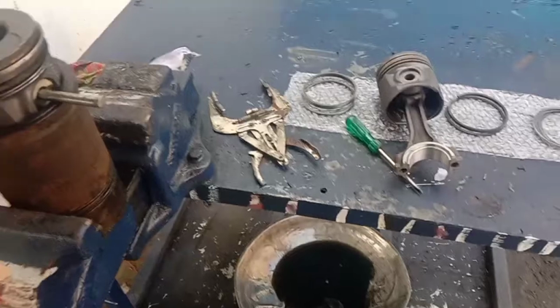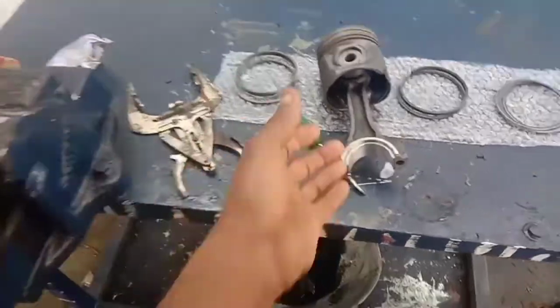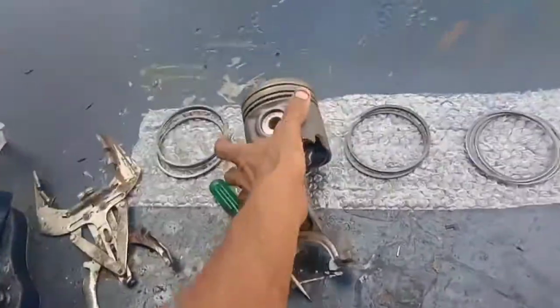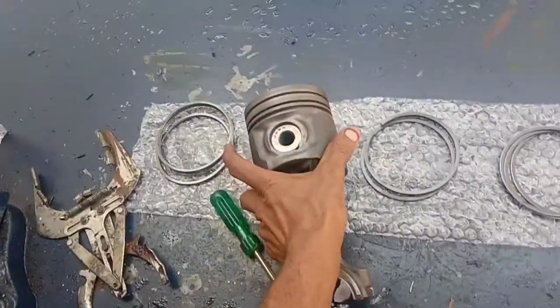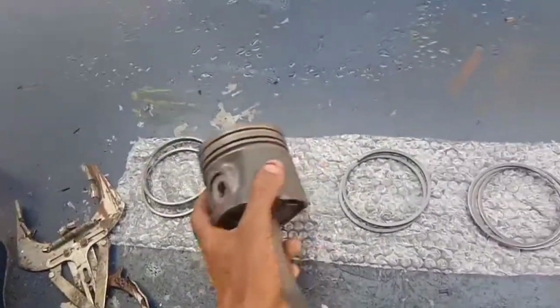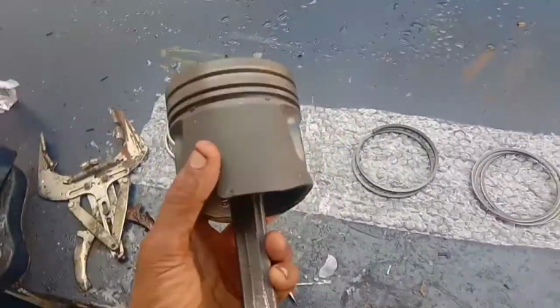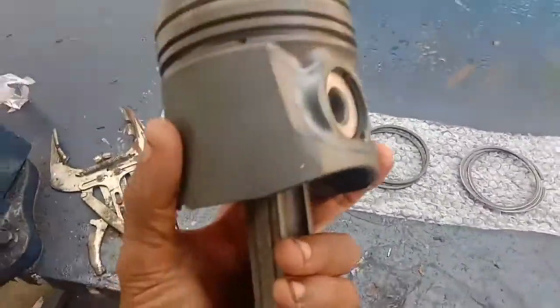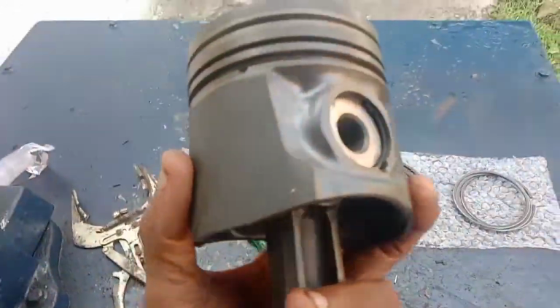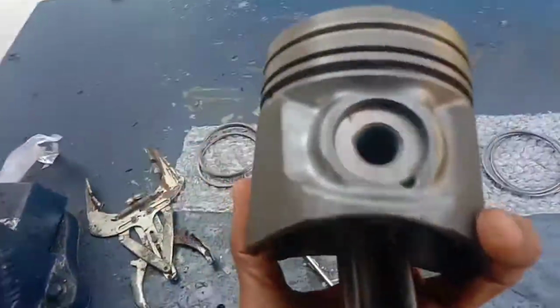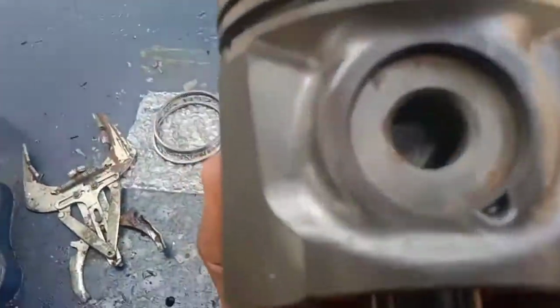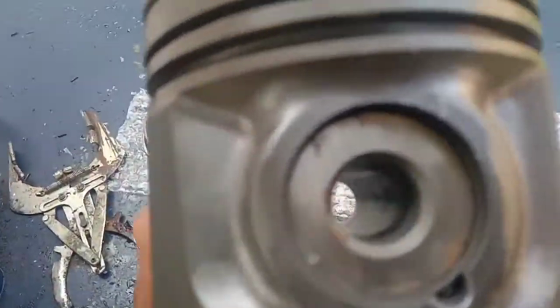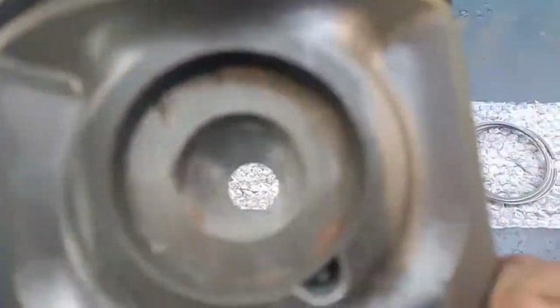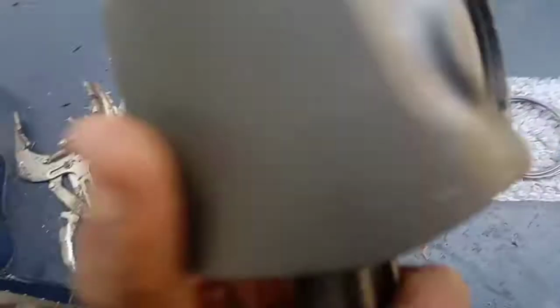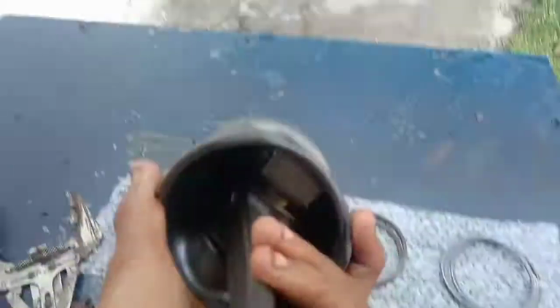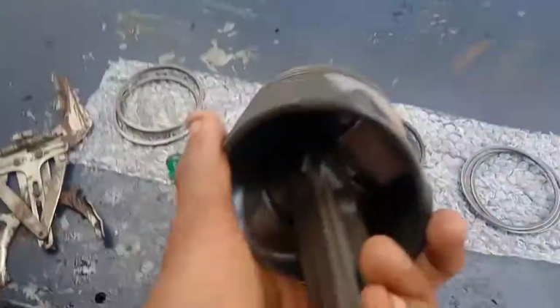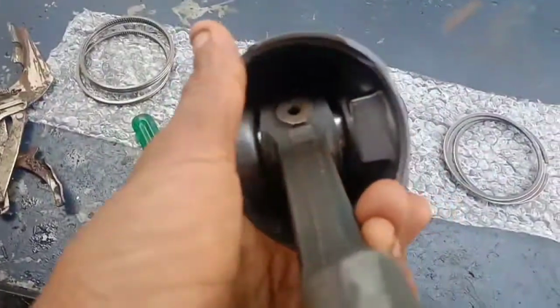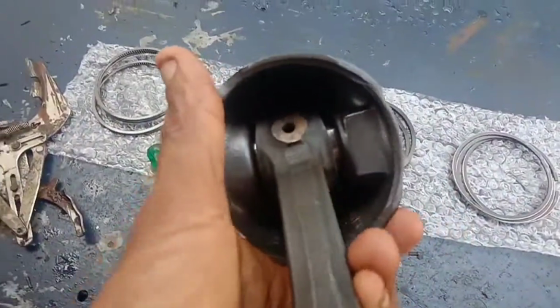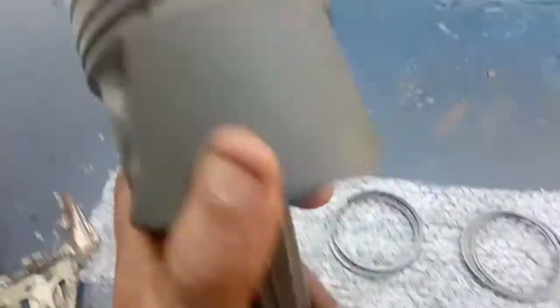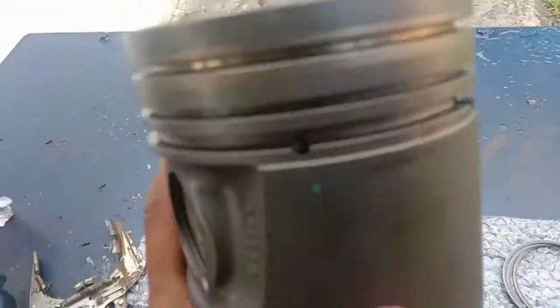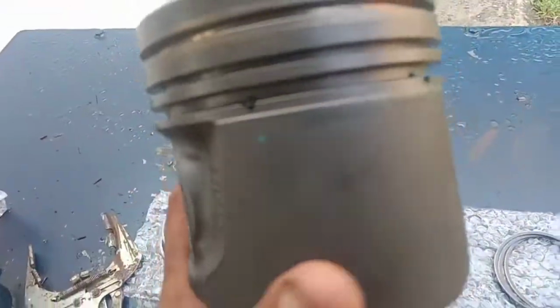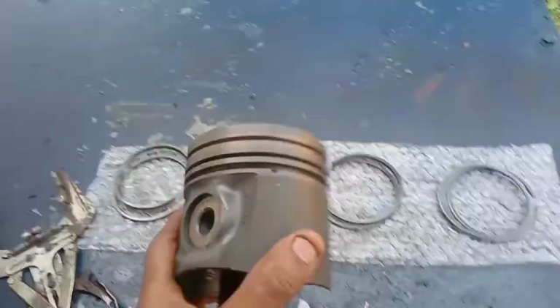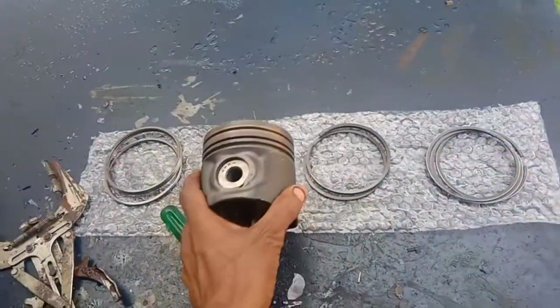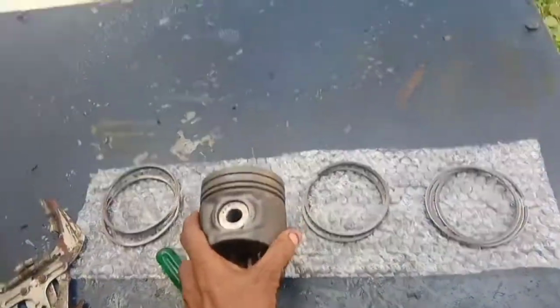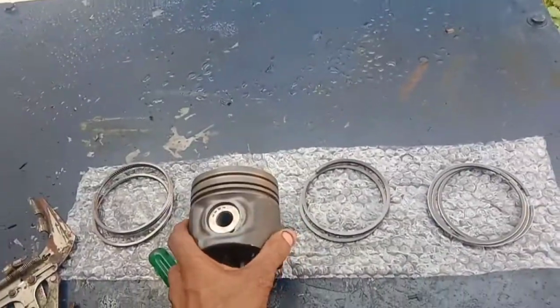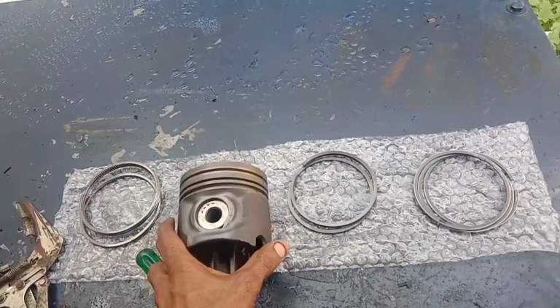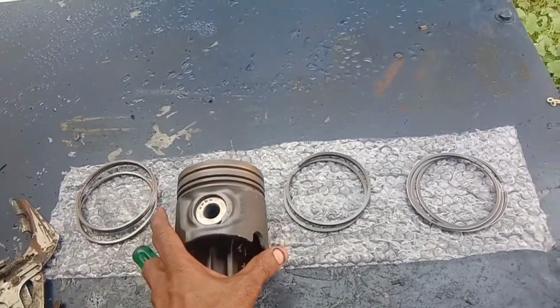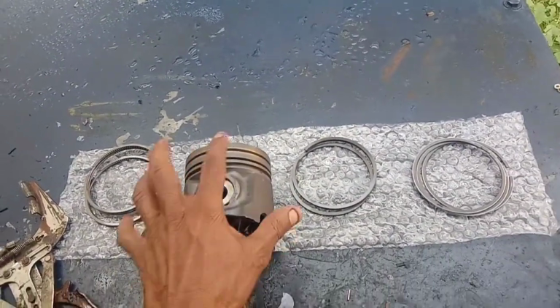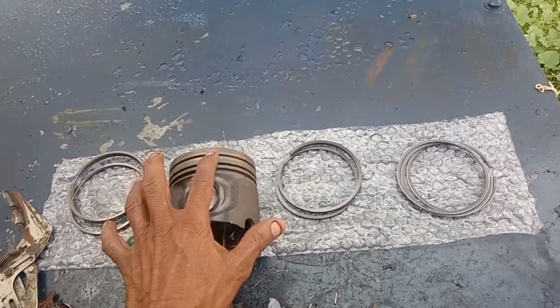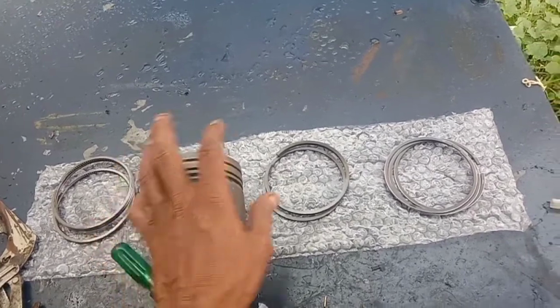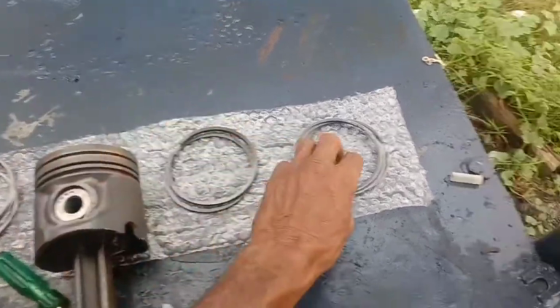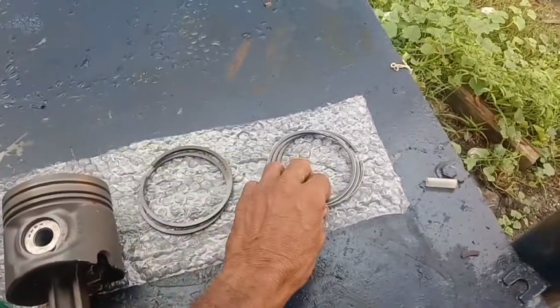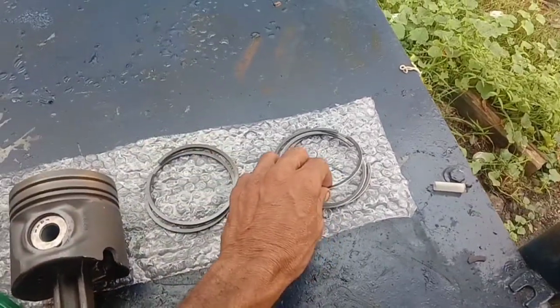Now we have to install the piston. Now we have to install the piston pin. Now we have 3 rings. The first ring is the compression ring.